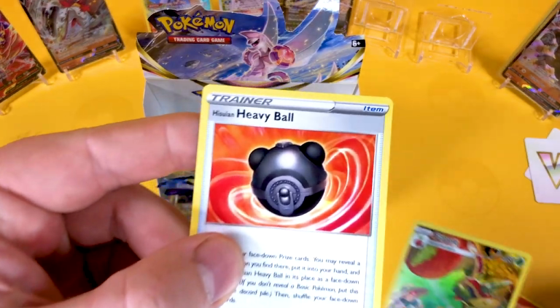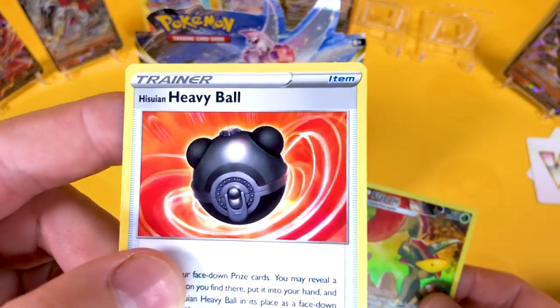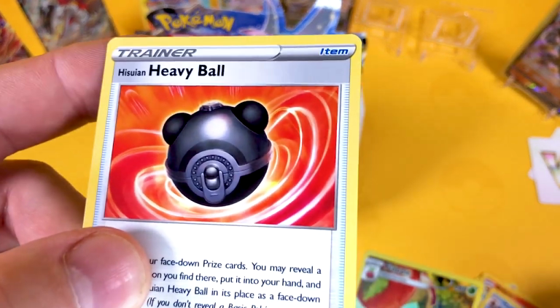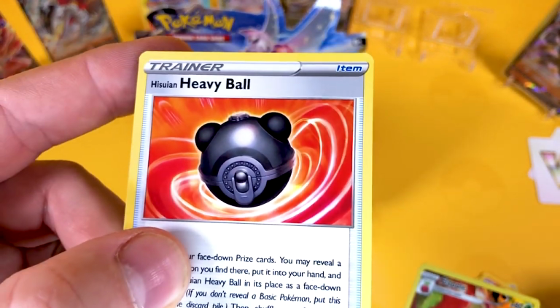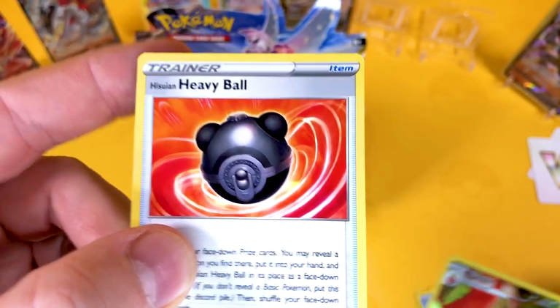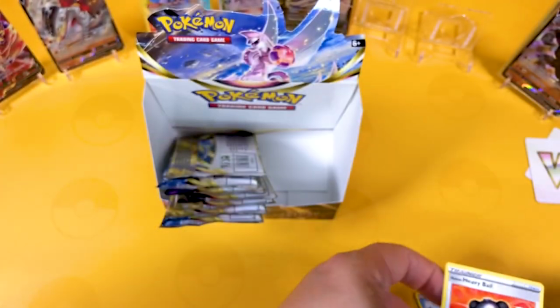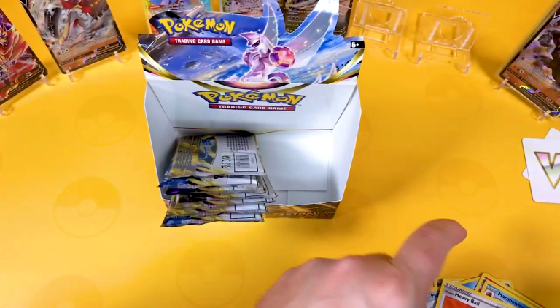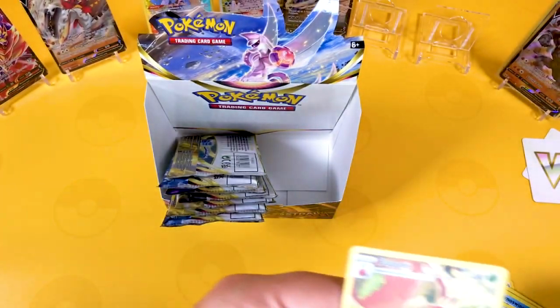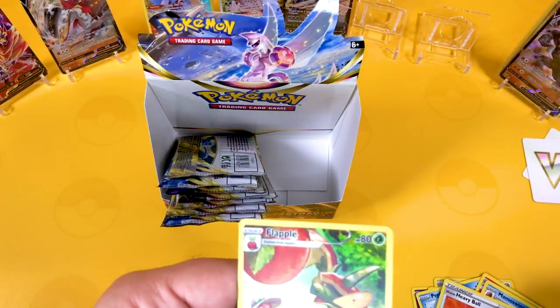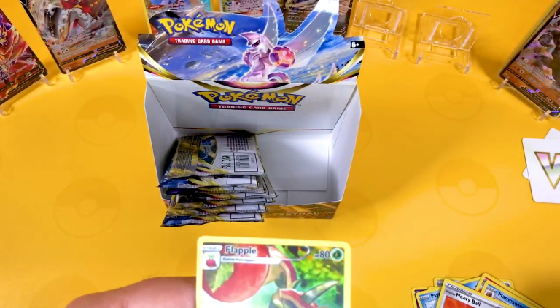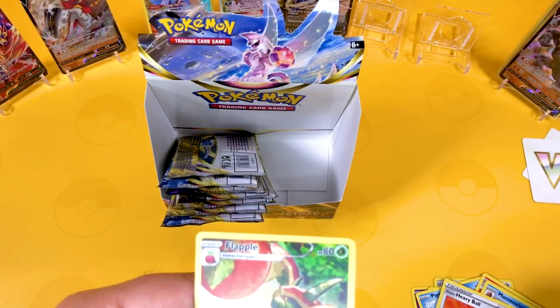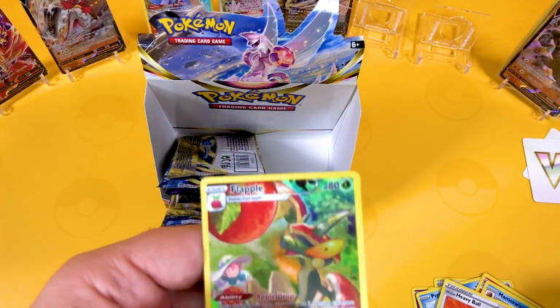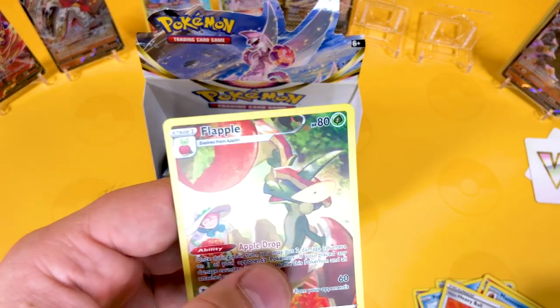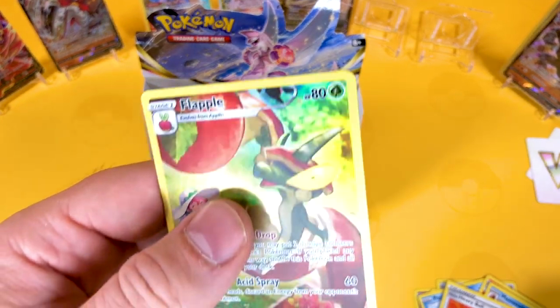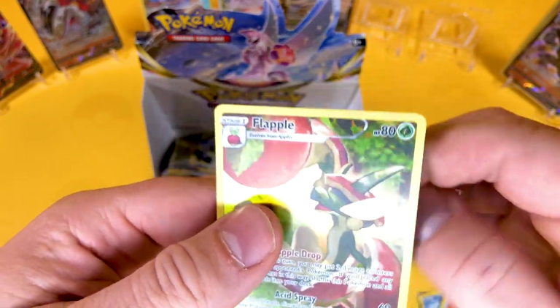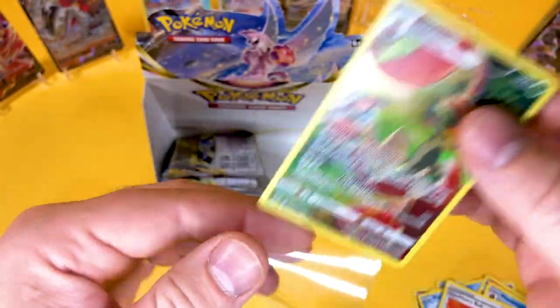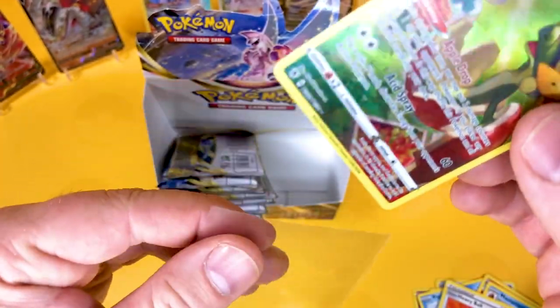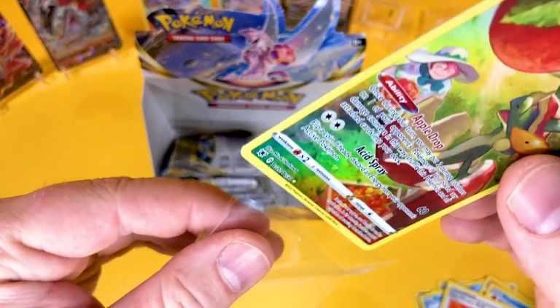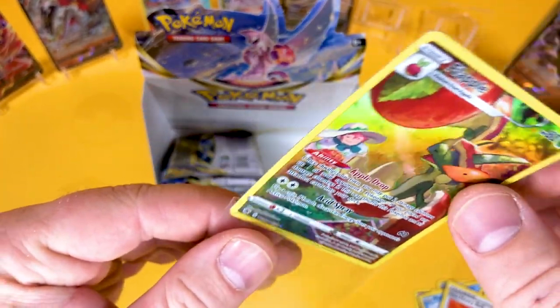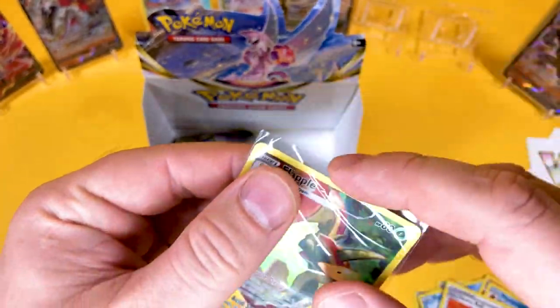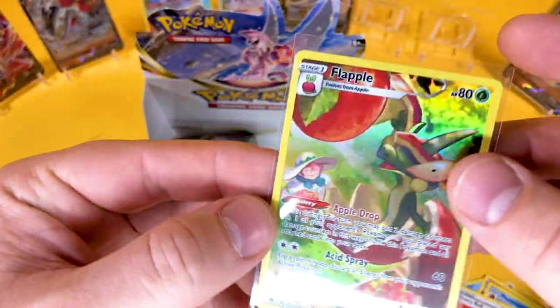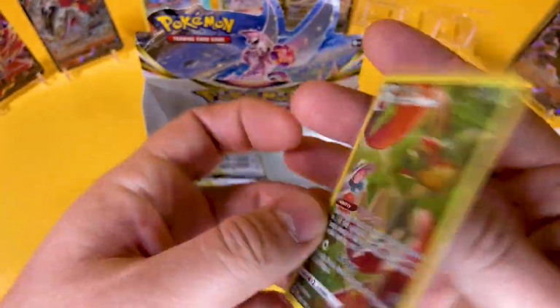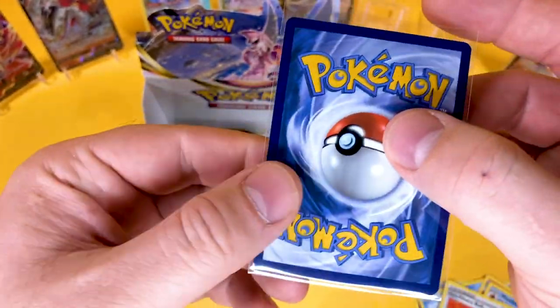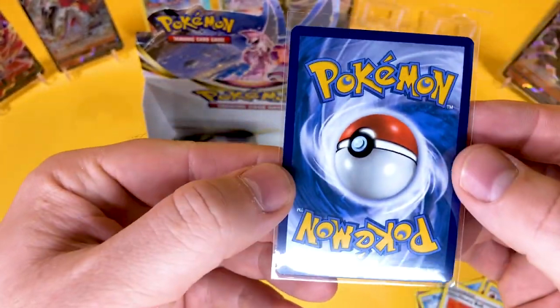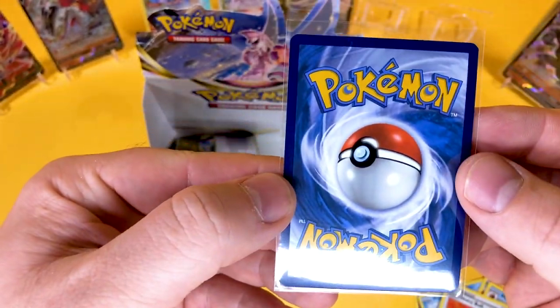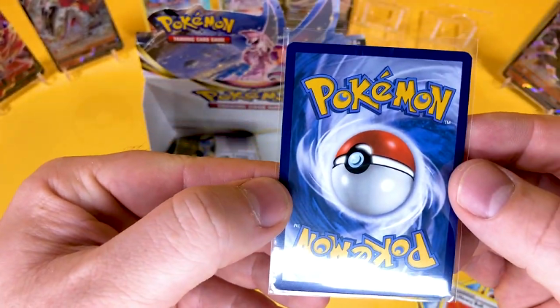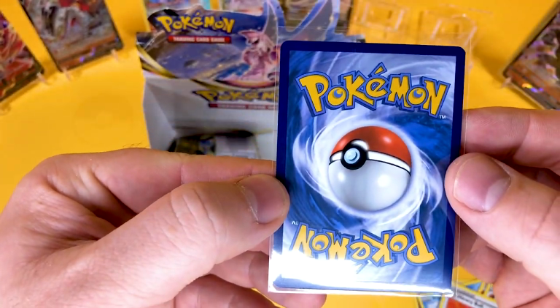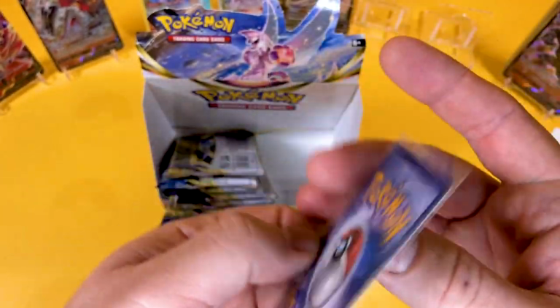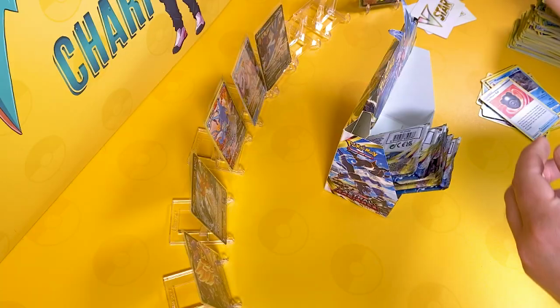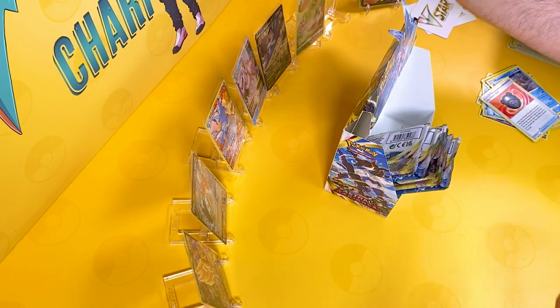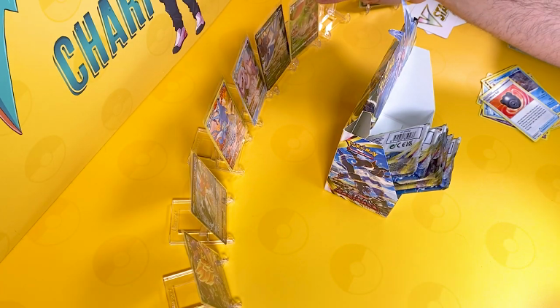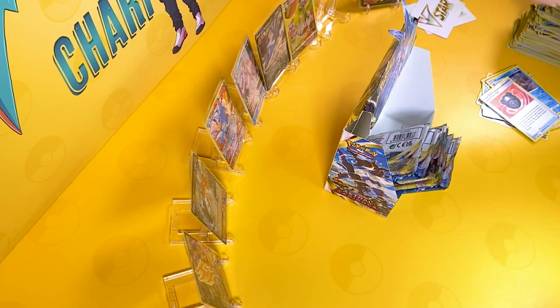Also the Mickey Mouse balls — I don't know how Pokemon got away with that, I don't know if that's a nod wink to Disney. But there's the Flapple card, which is very good to see, and a very good center on that one. I'm very happy with that.